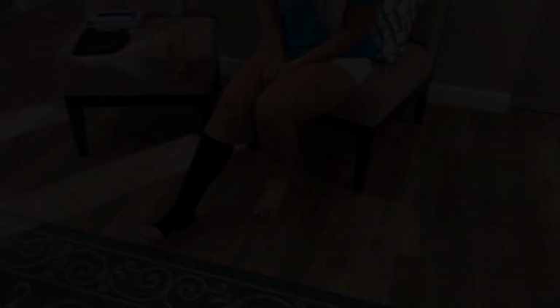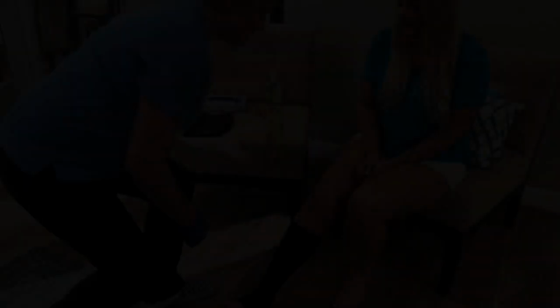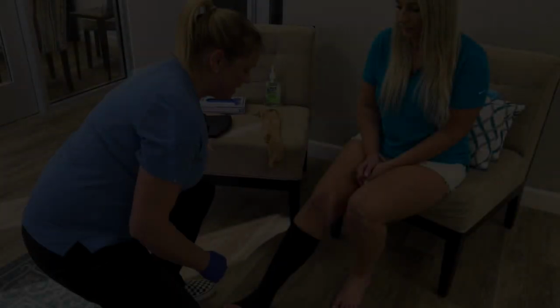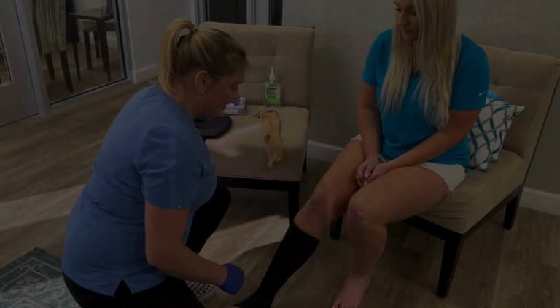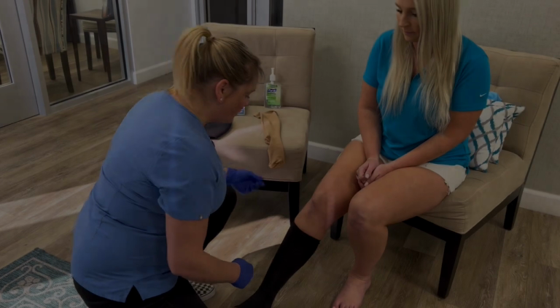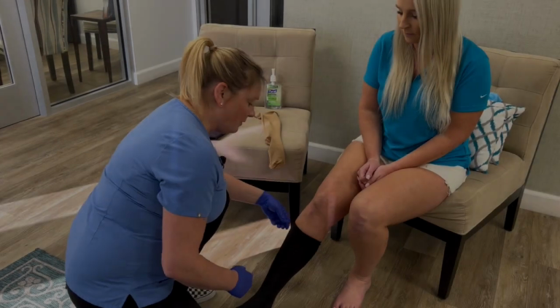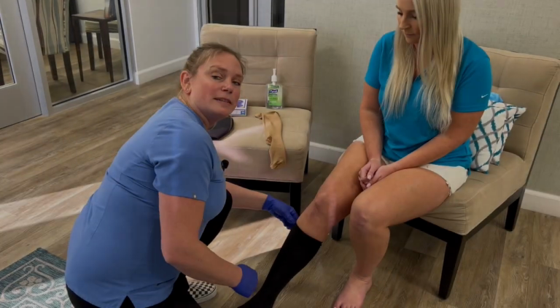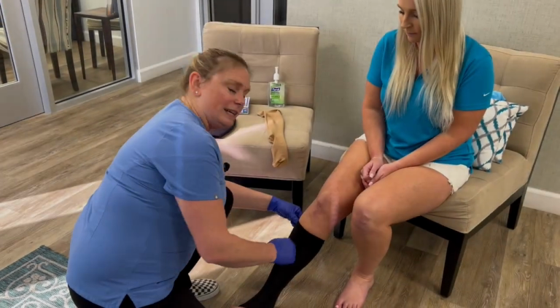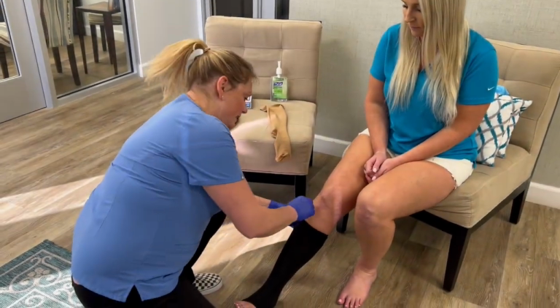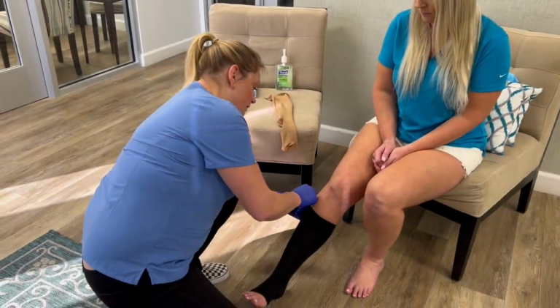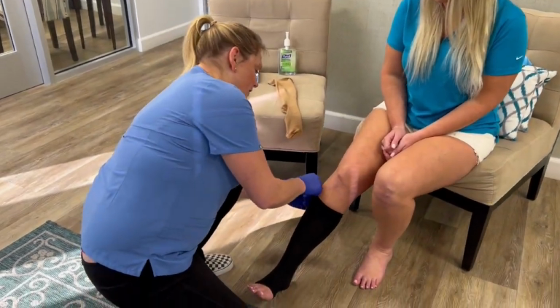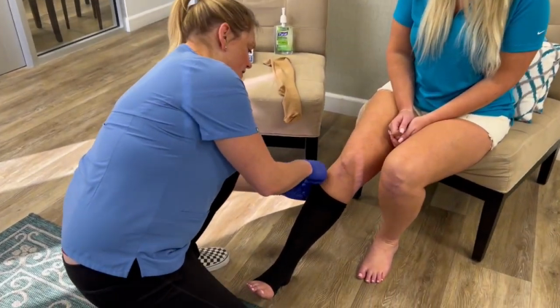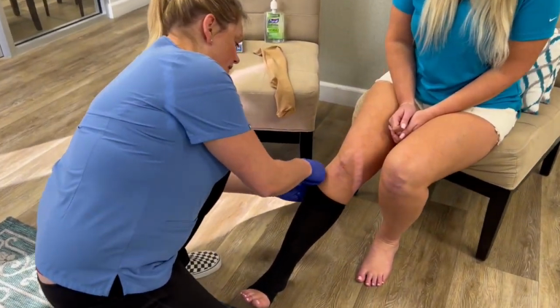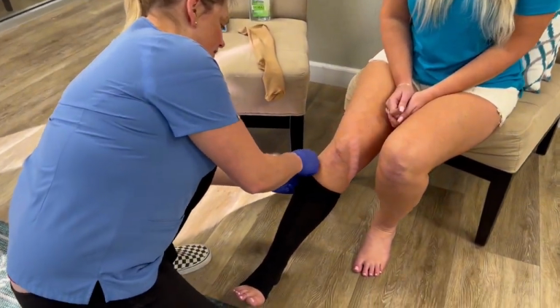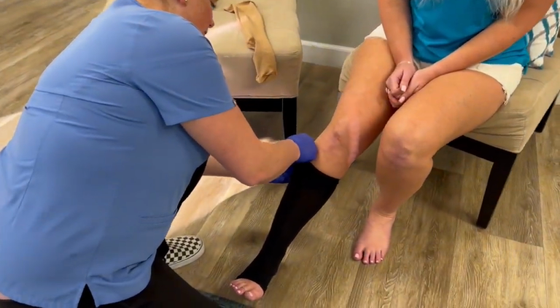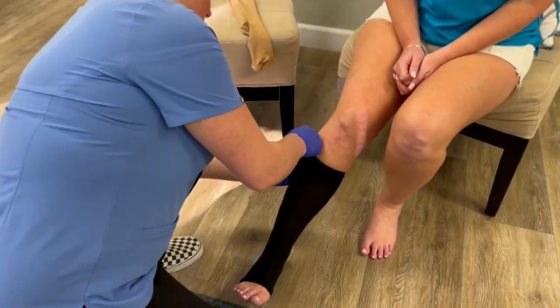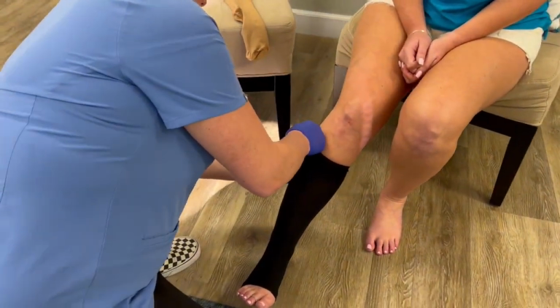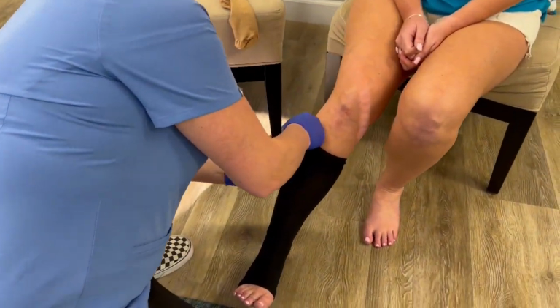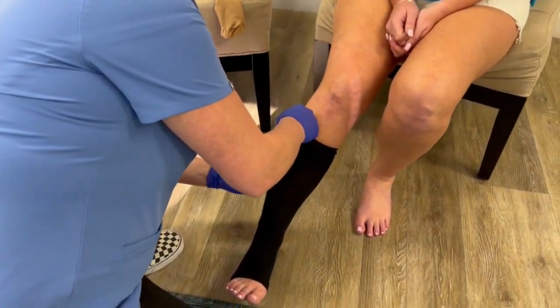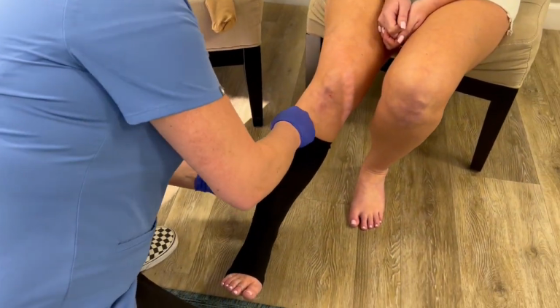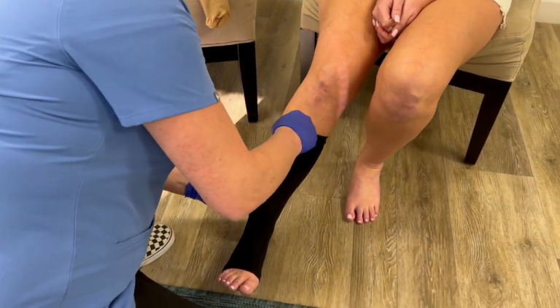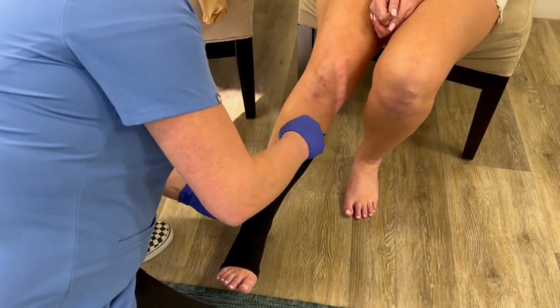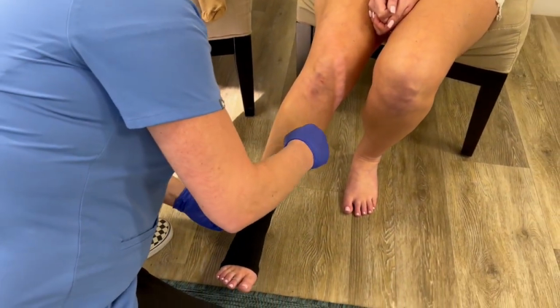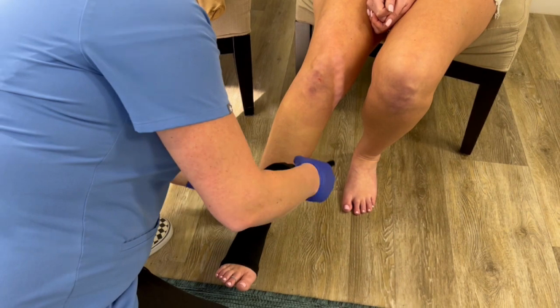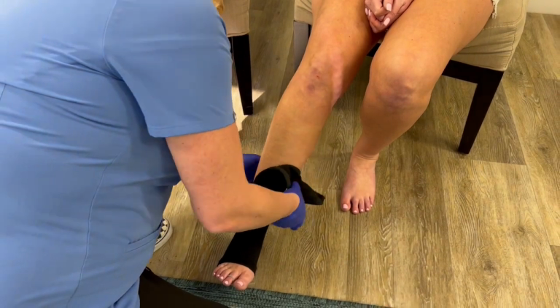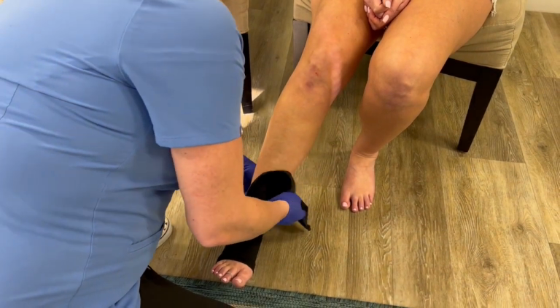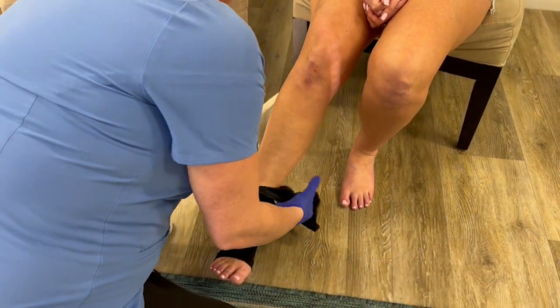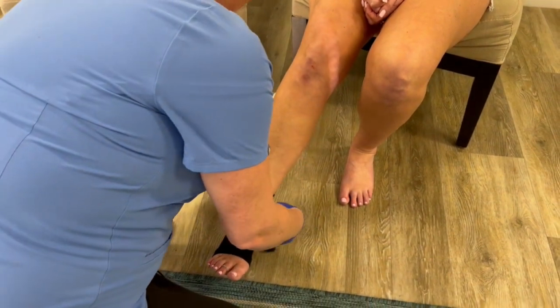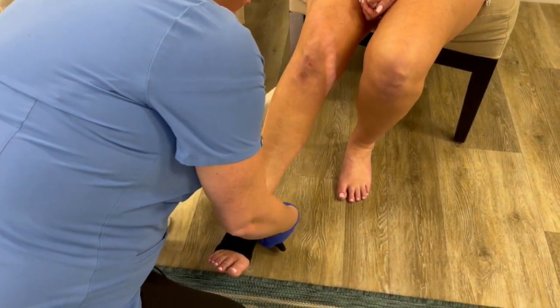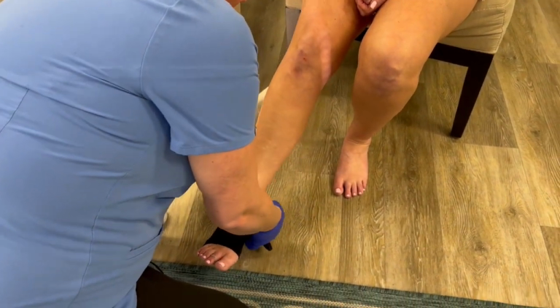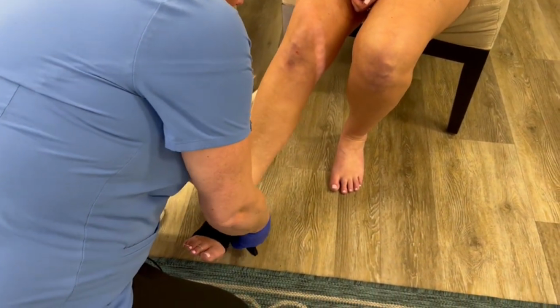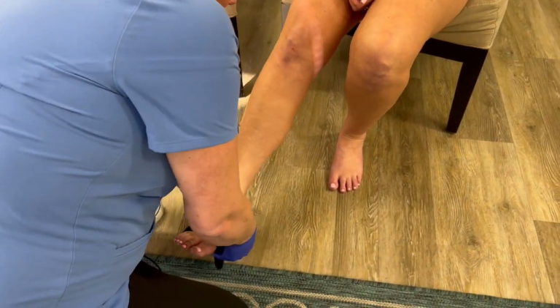Taking the zipper off is a bit easier — you're going to gently, slowly unzip and then it's going to come off much easier.